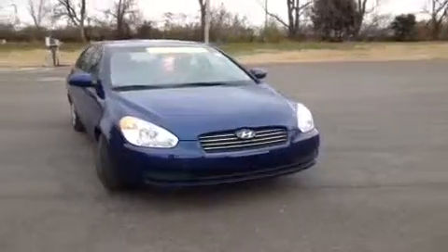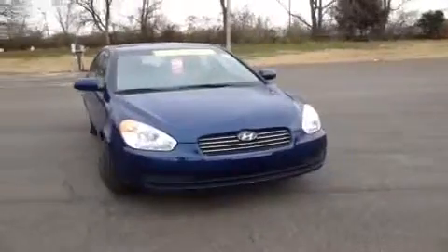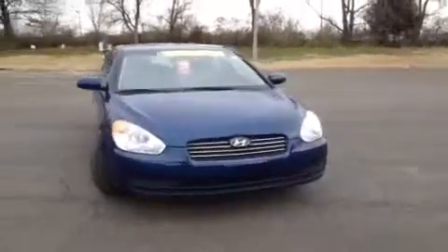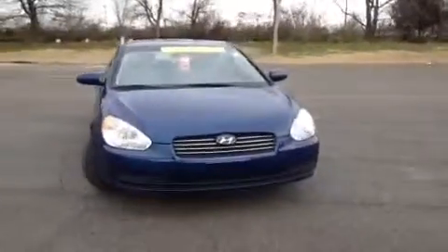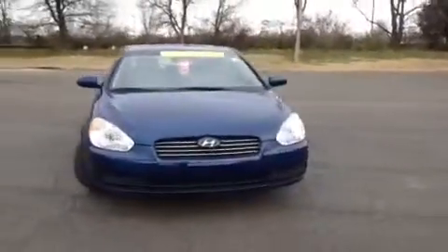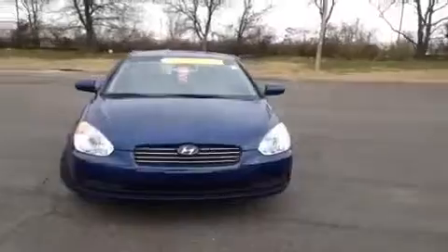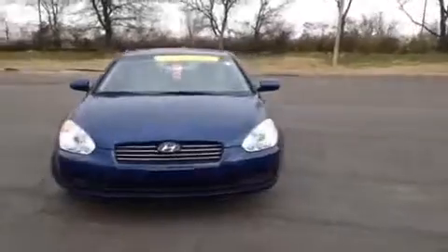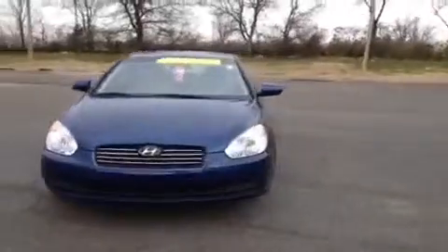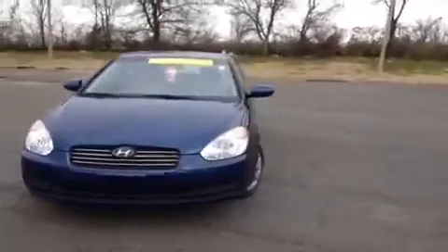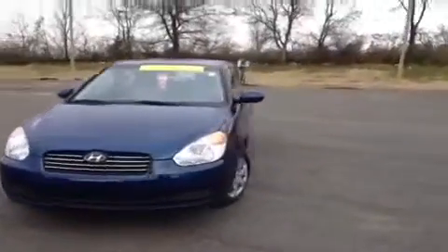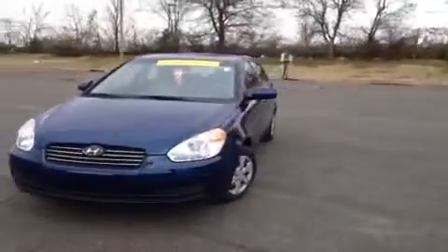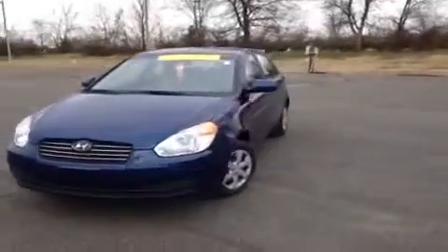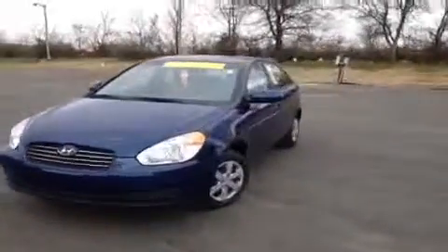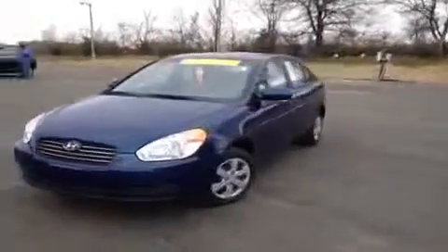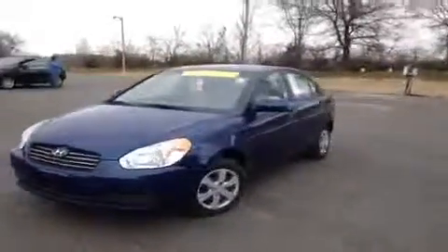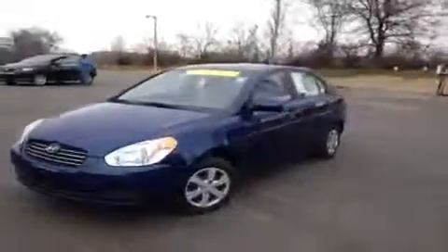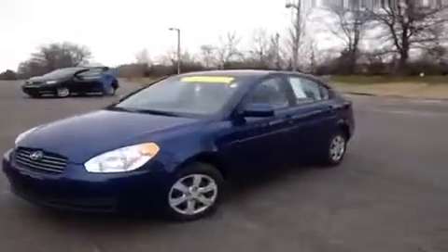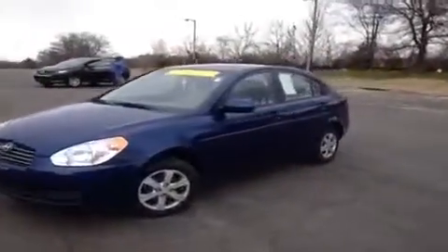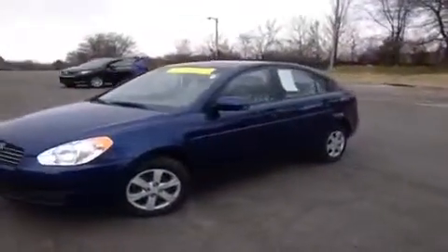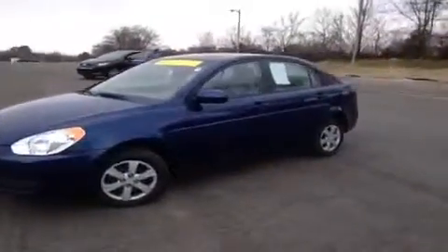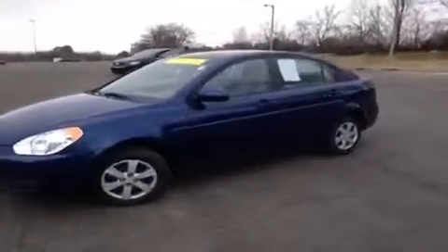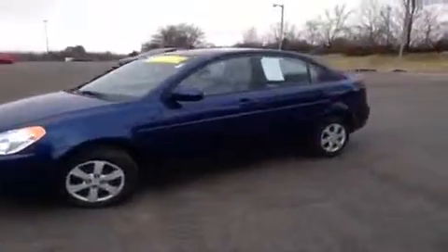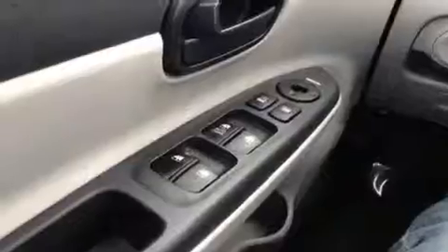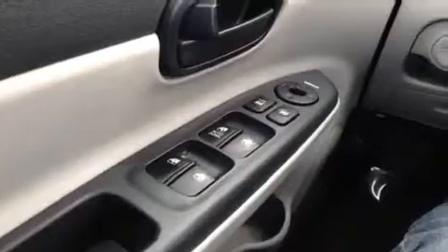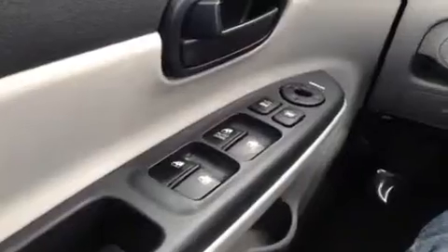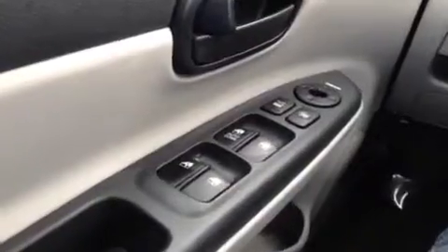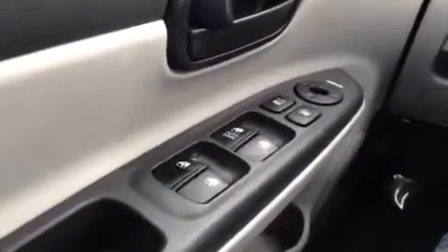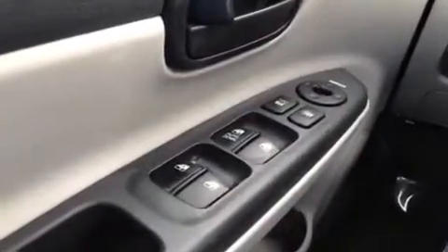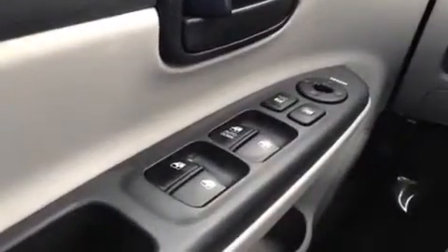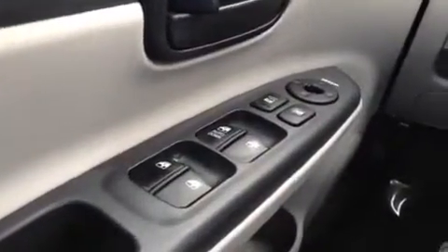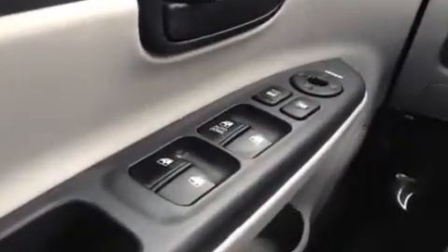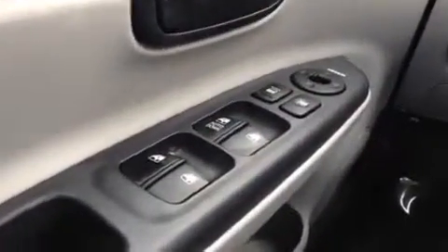Hey guys, this is a 2011 Hyundai Accent video demonstration brought to you by Universal Kia in the Franklin location. We're here in the driver's seat and I've got a ton of great features to show you.